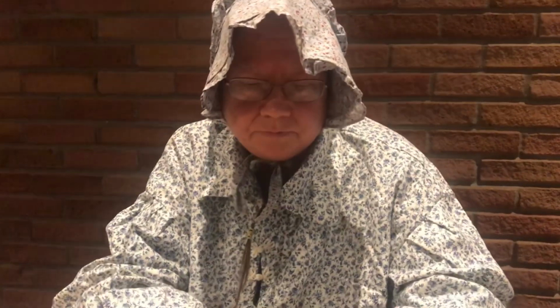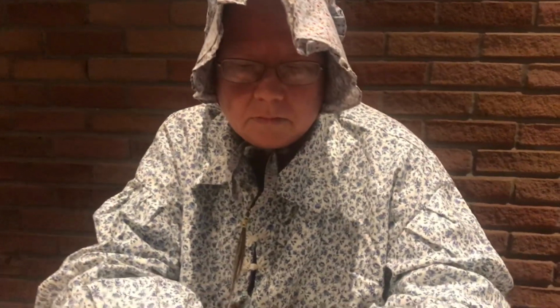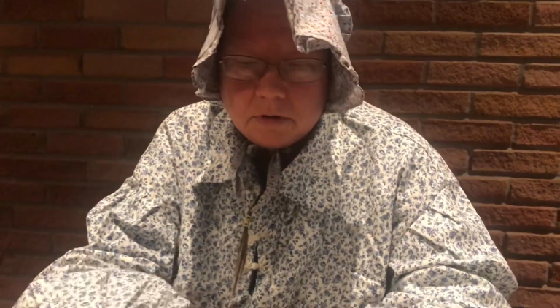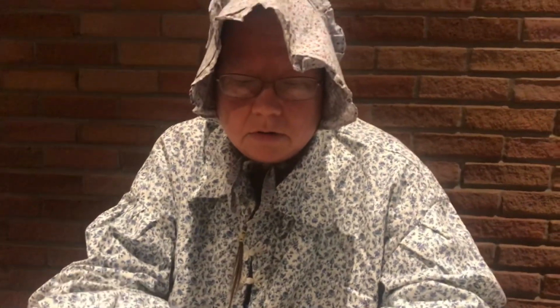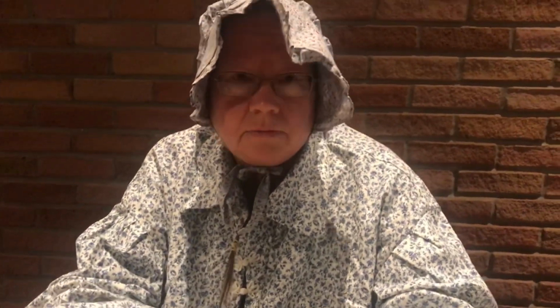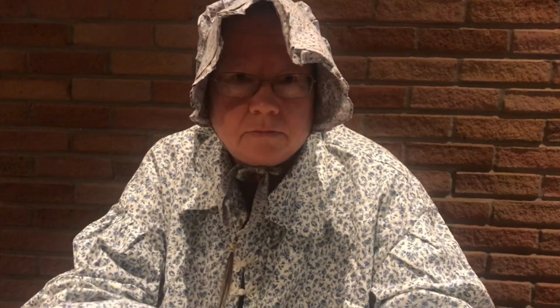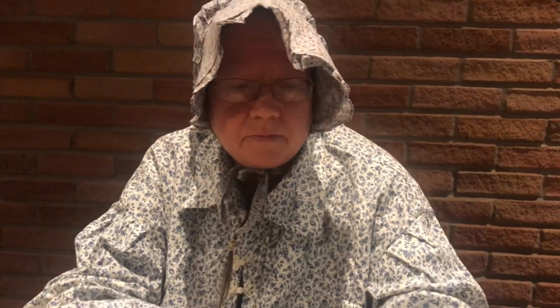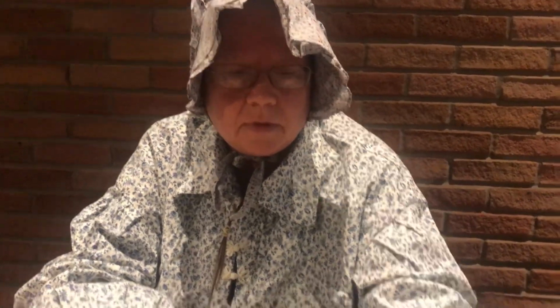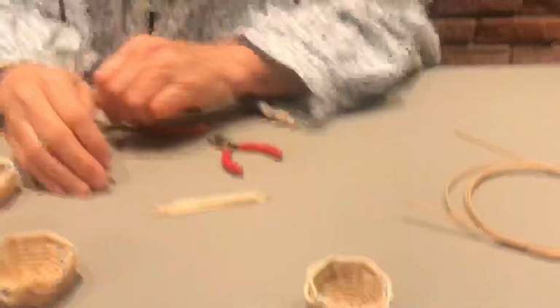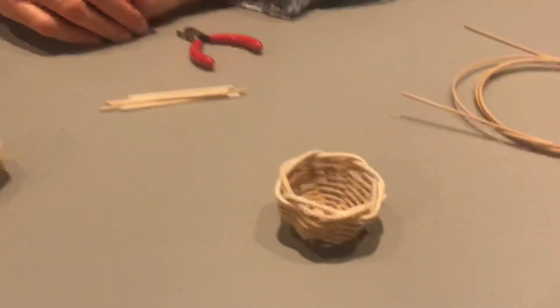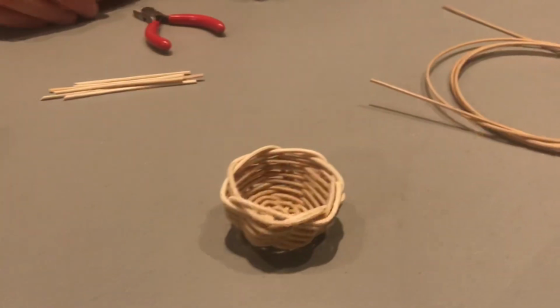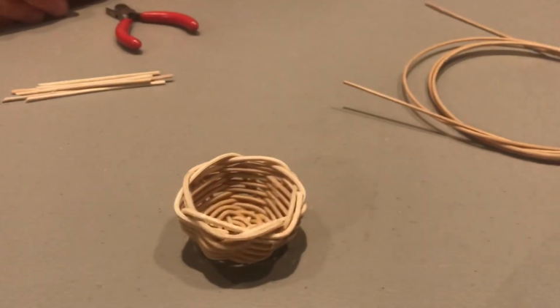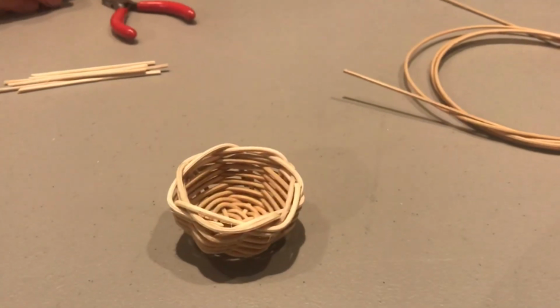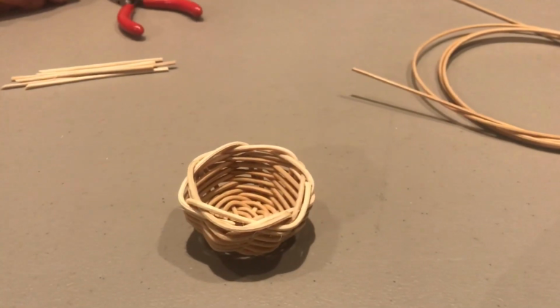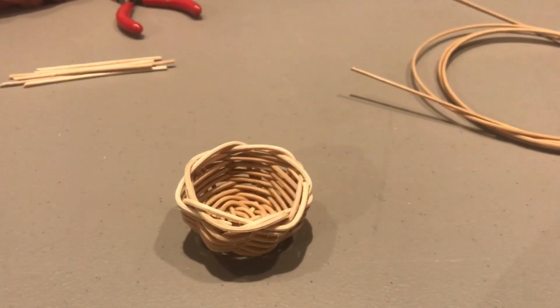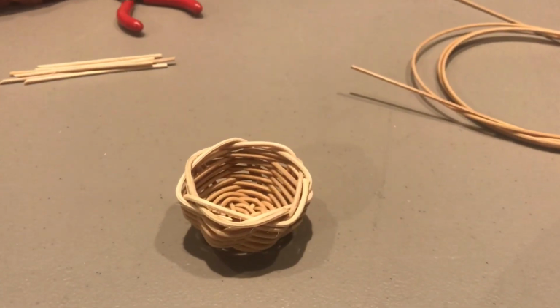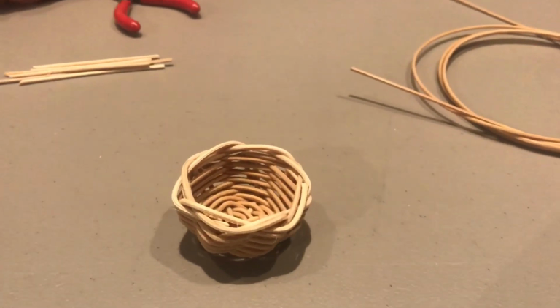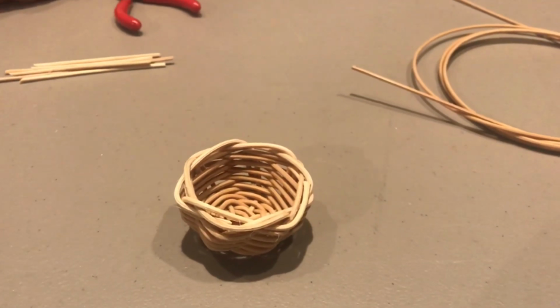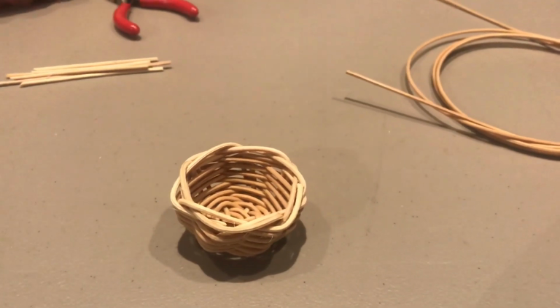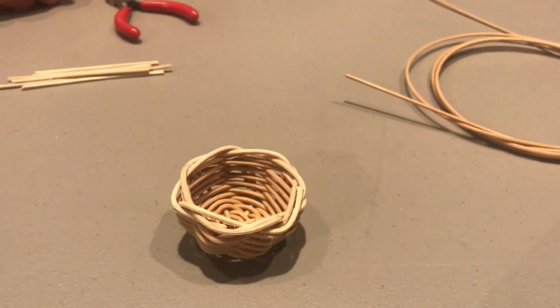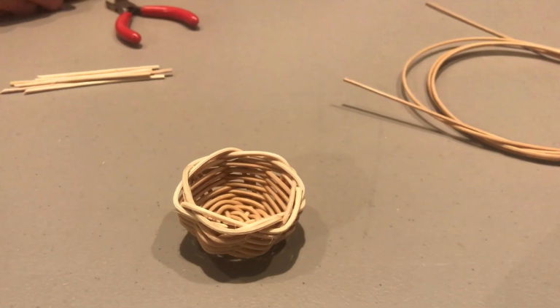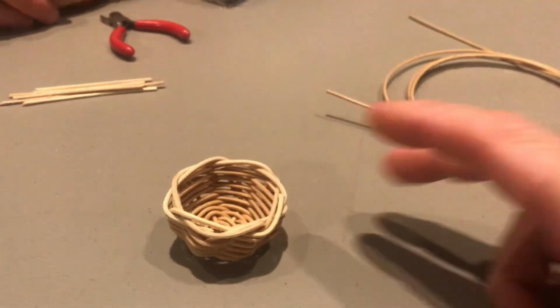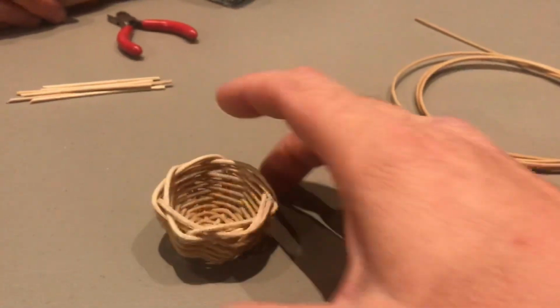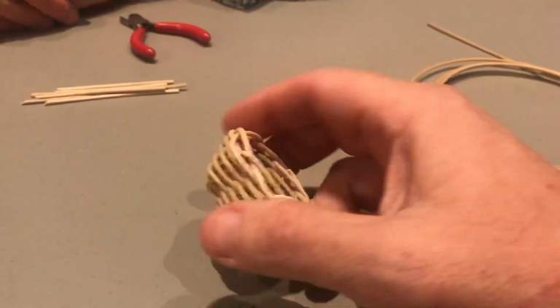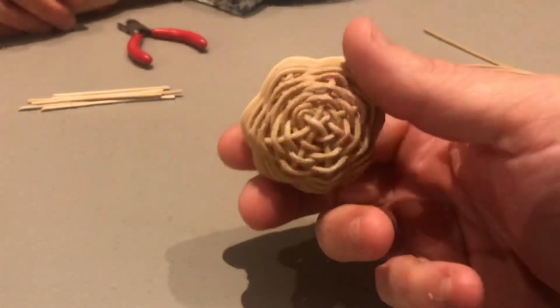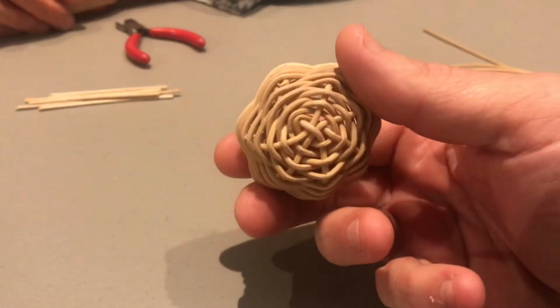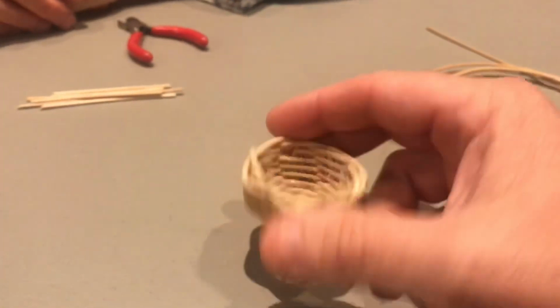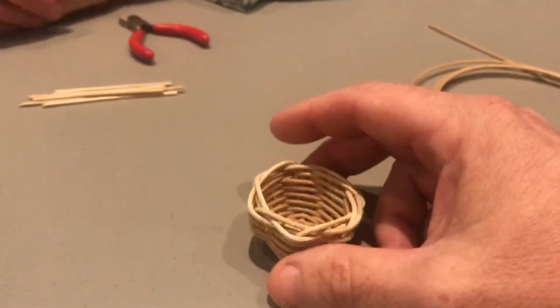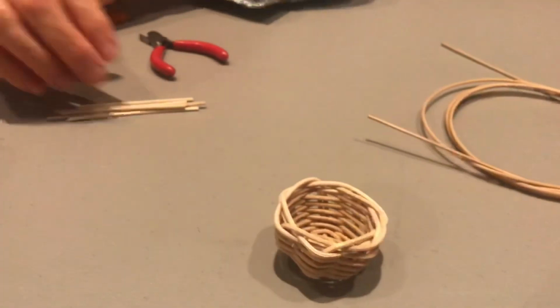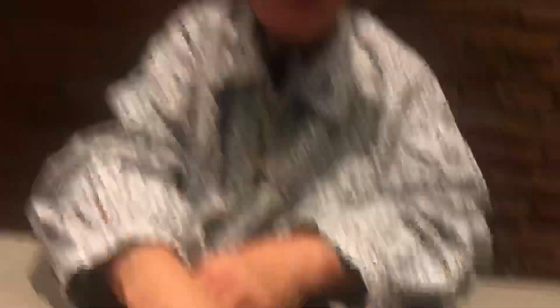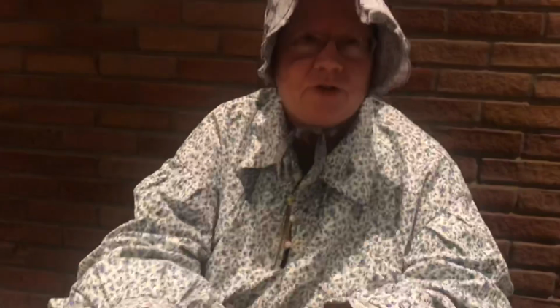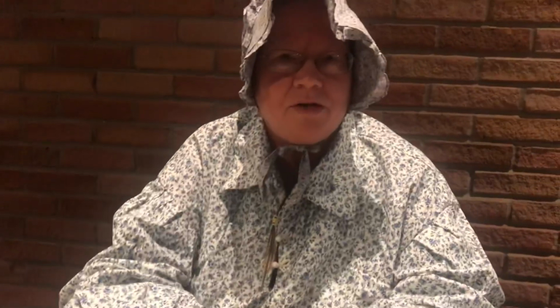Miss Brenda, we appreciate you taking time with us and showing us that little basket. Y'all, that right there was awesome — it didn't take any time at all, and that thing is gorgeous. Thank you, ma'am. You're very welcome.